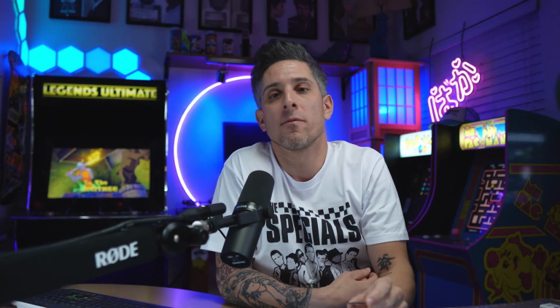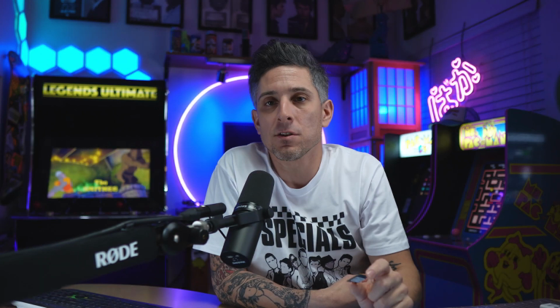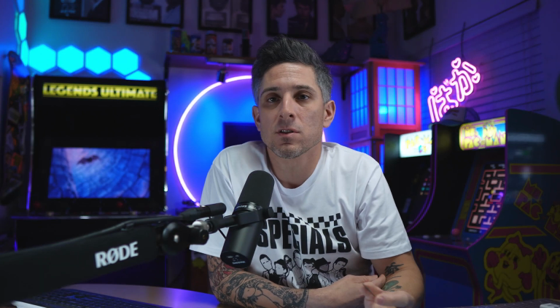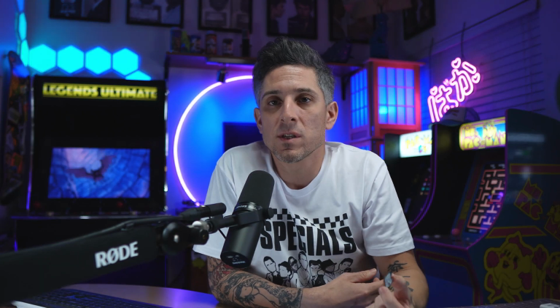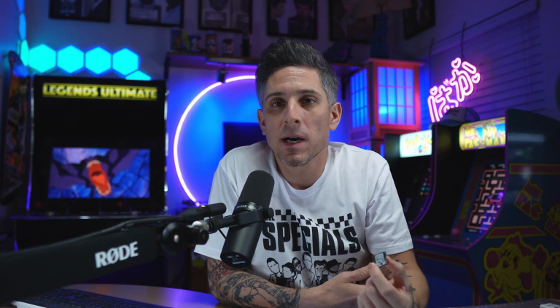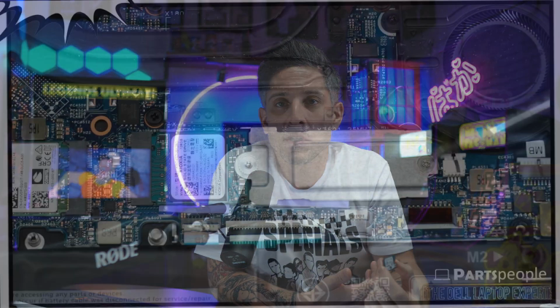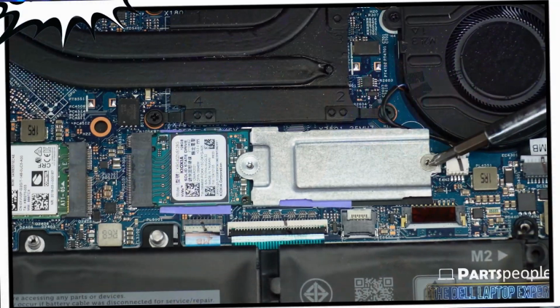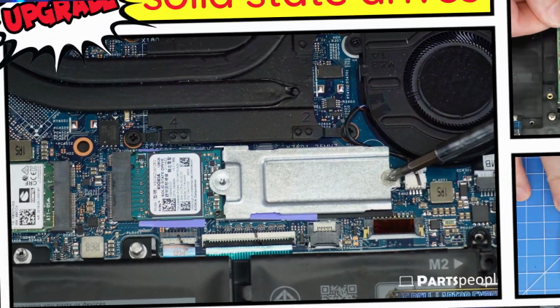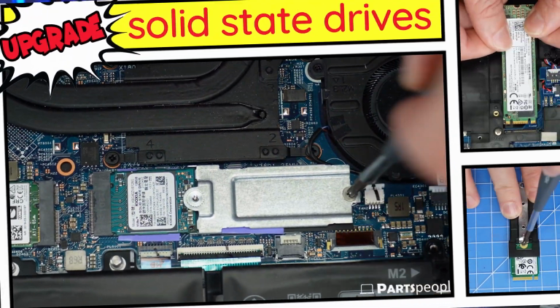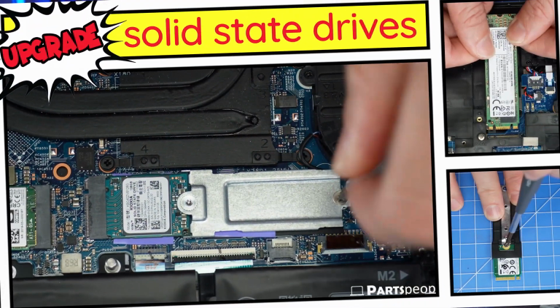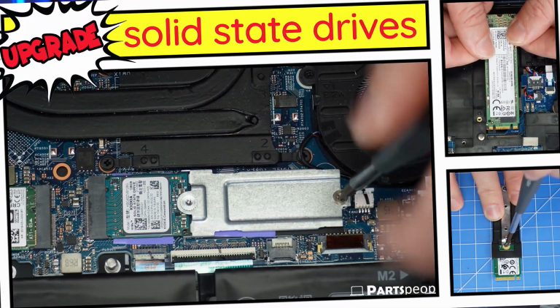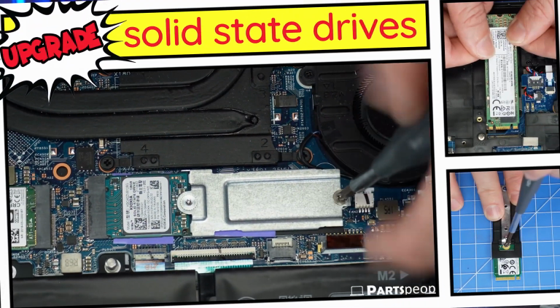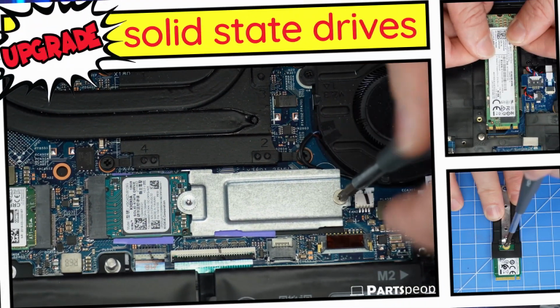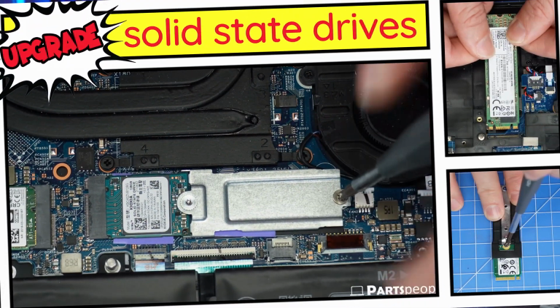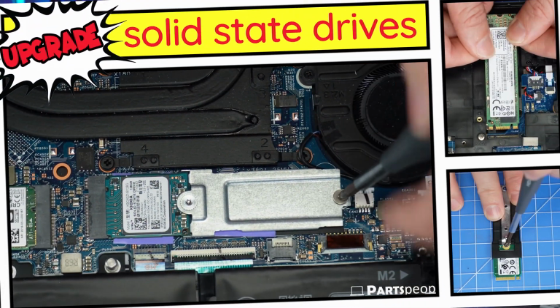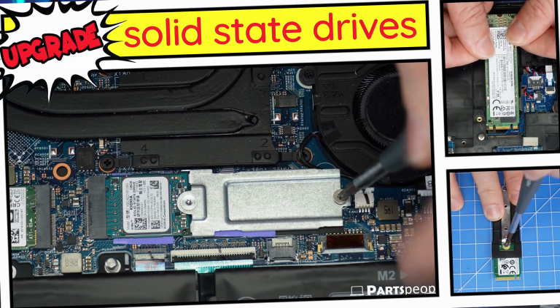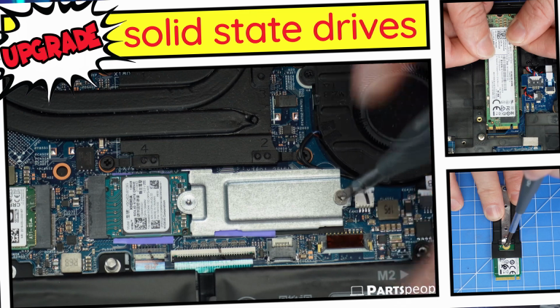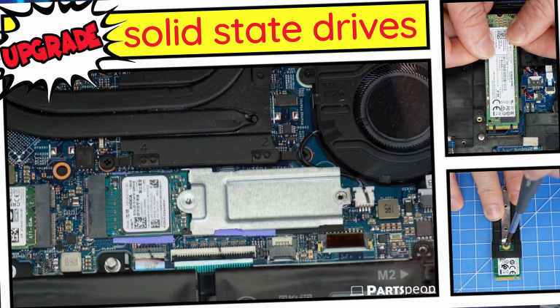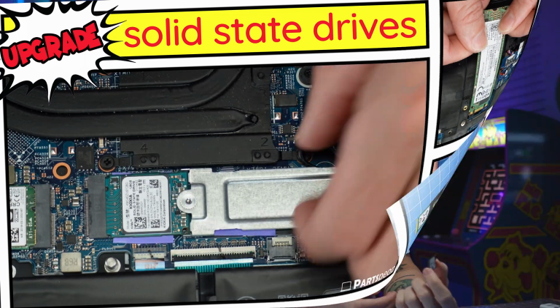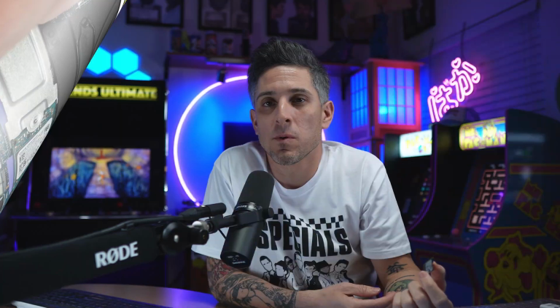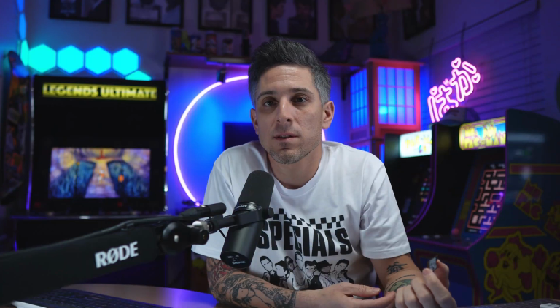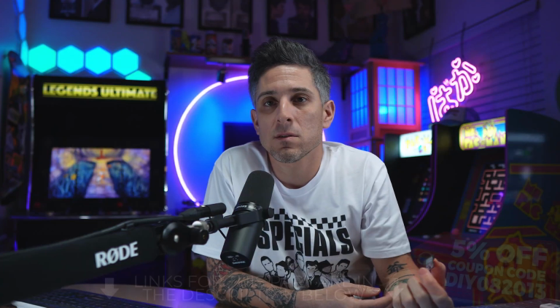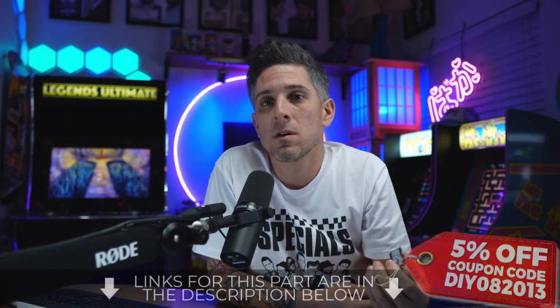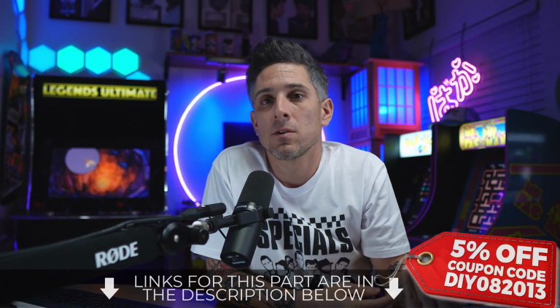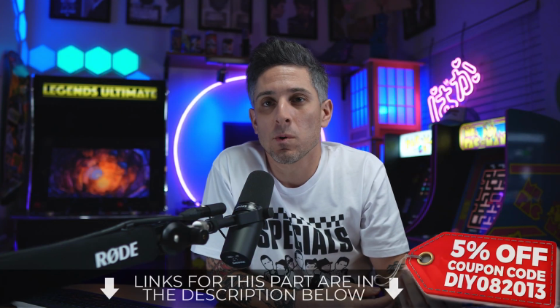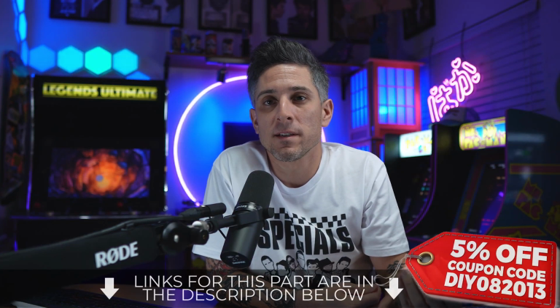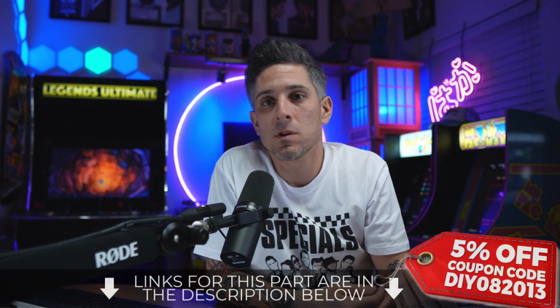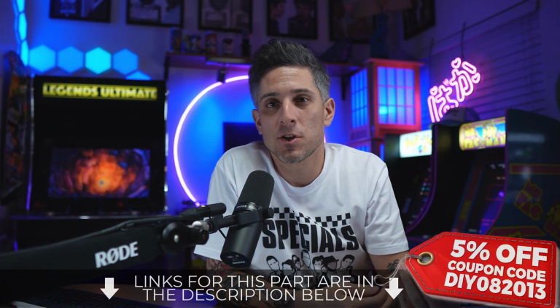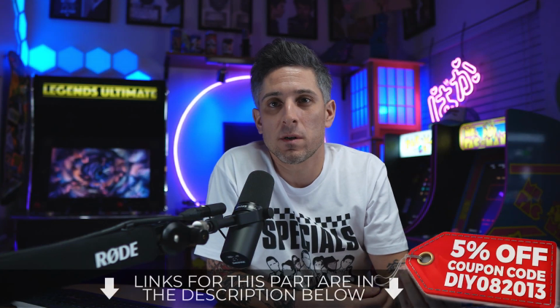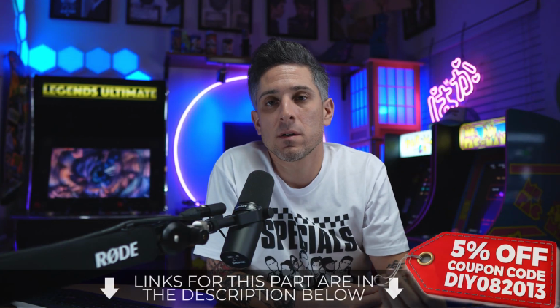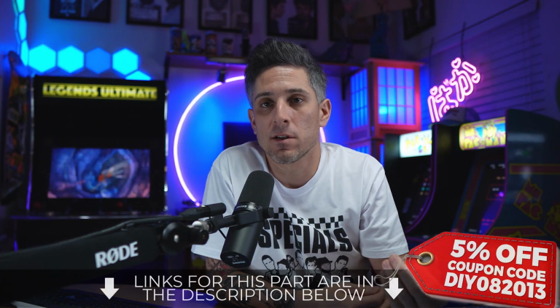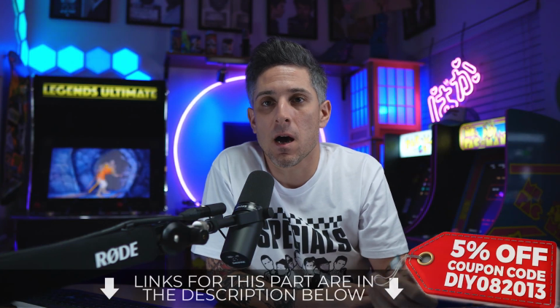Eventually, there's always a possibility that you'll run out of storage space on your SSD. In order to prevent this, you can replace it with a larger one. Here's how.